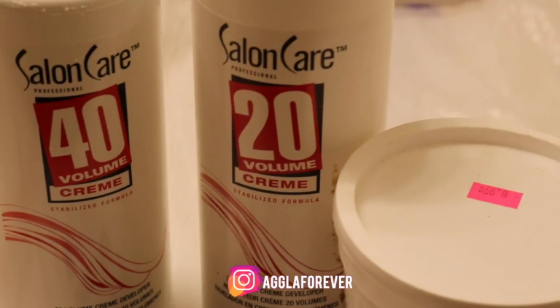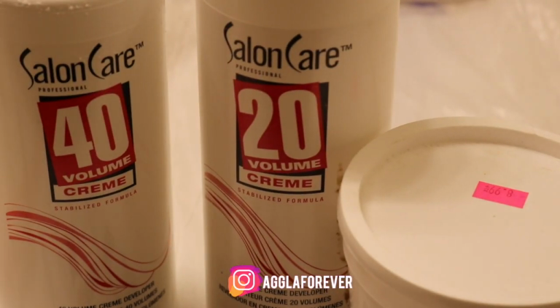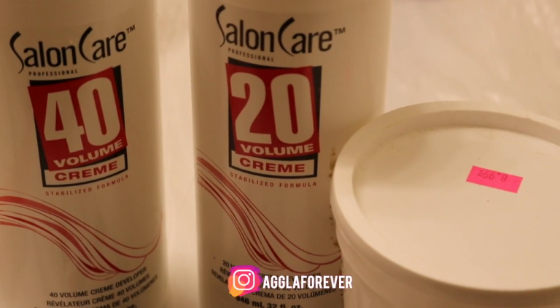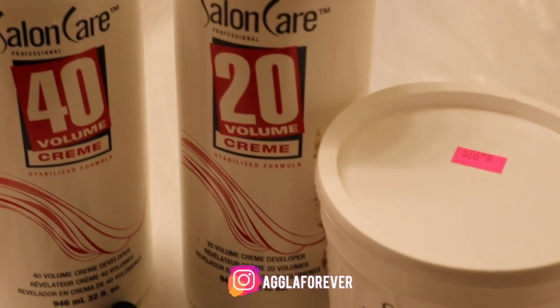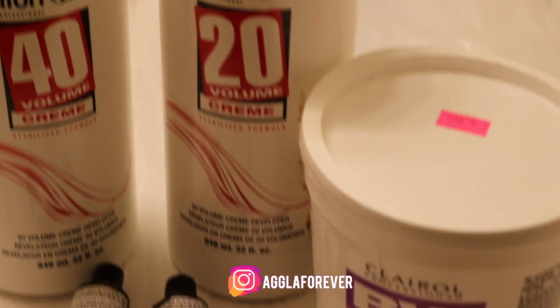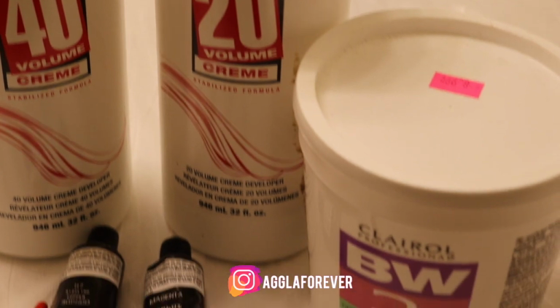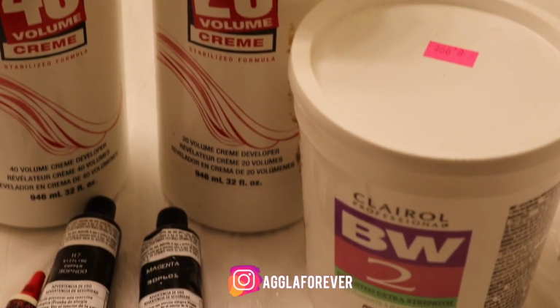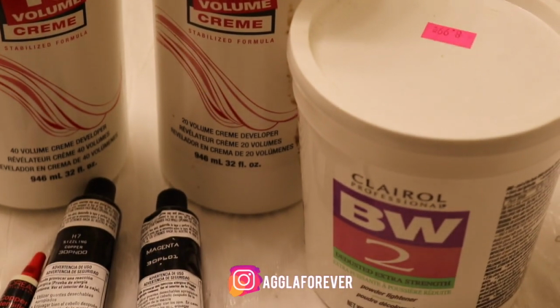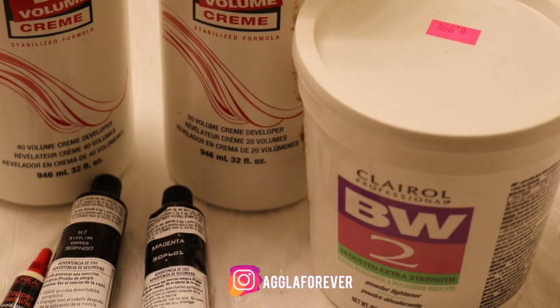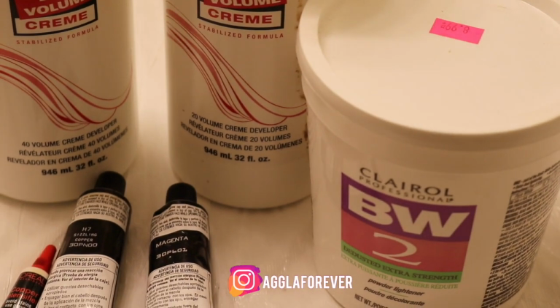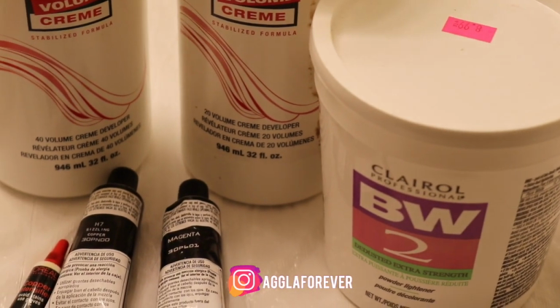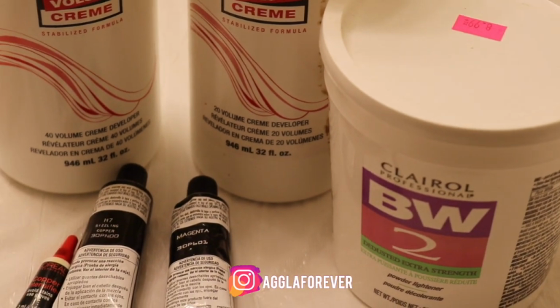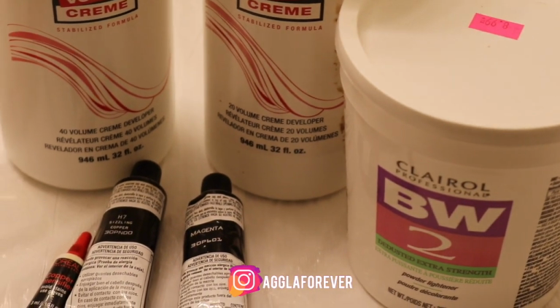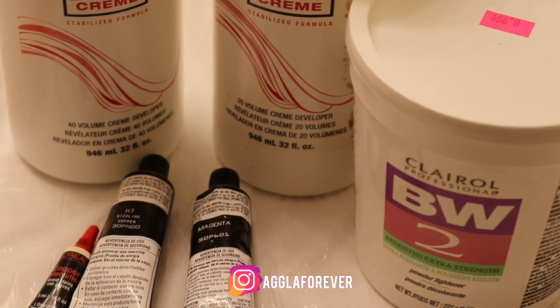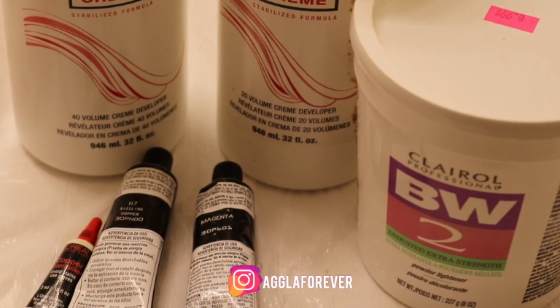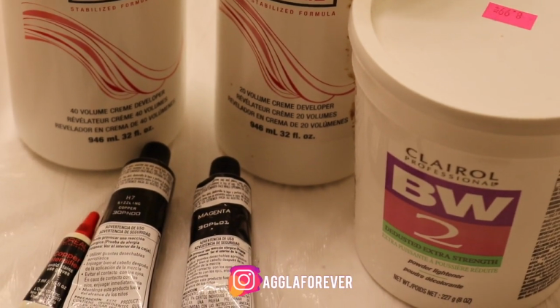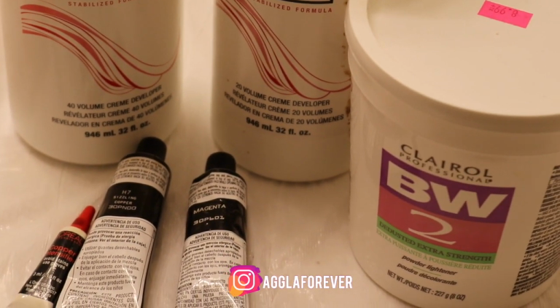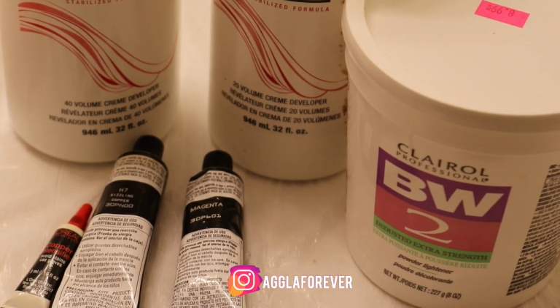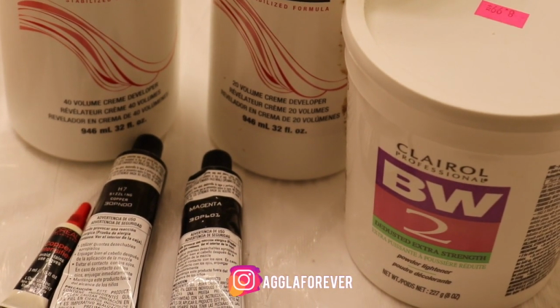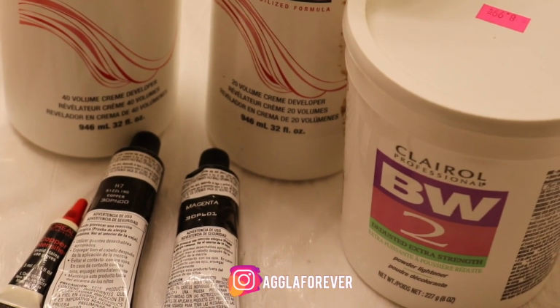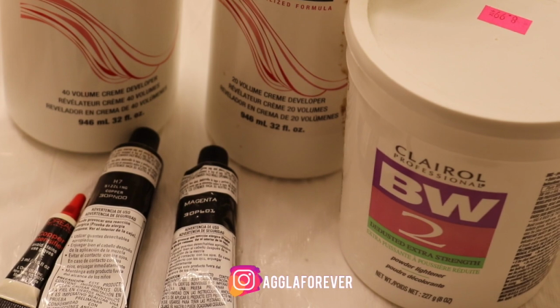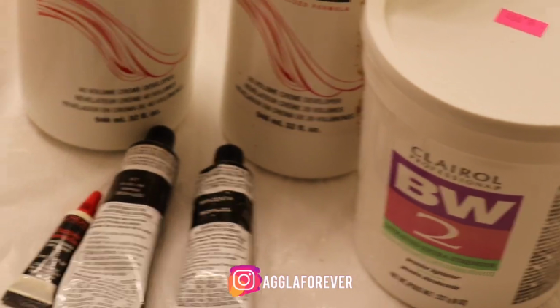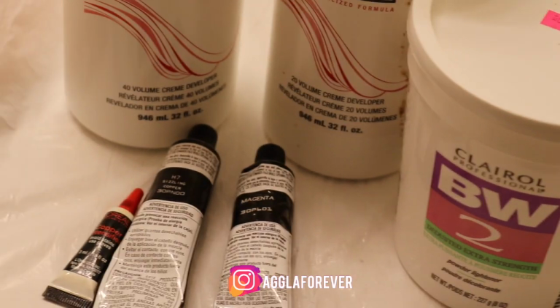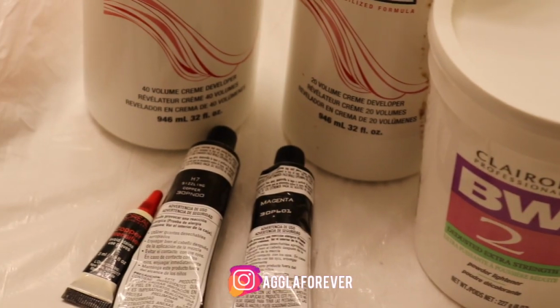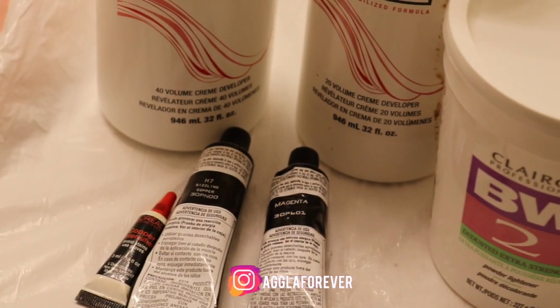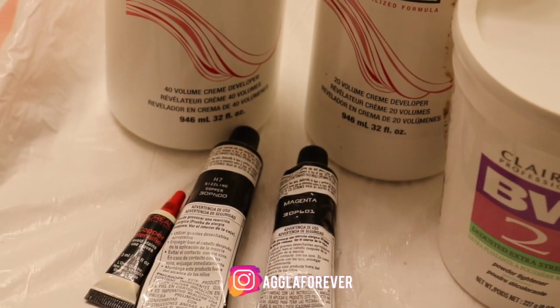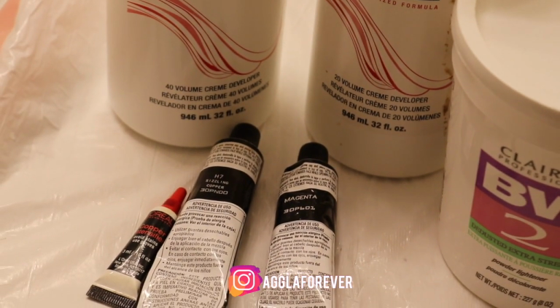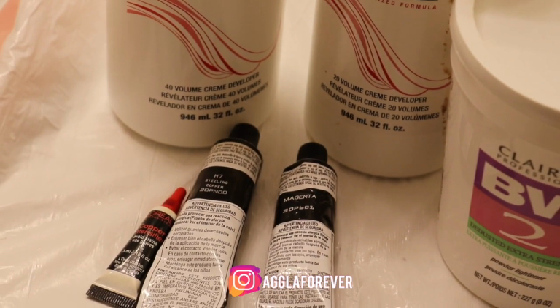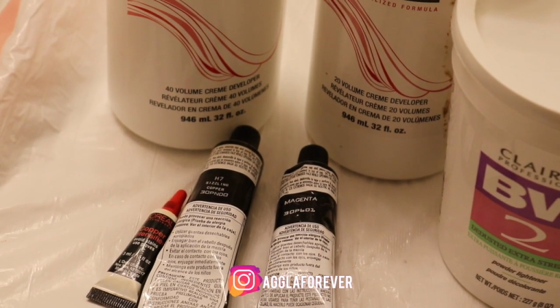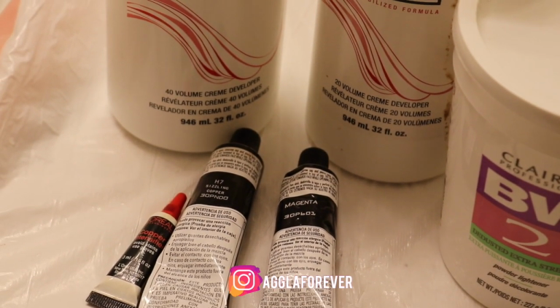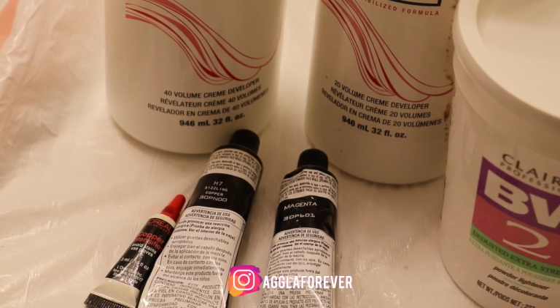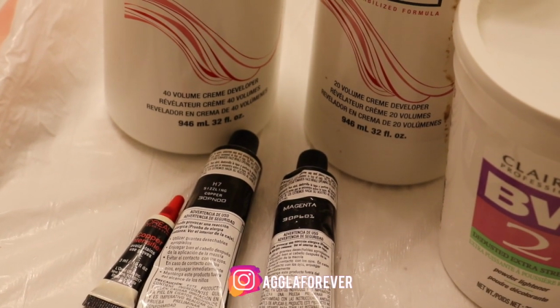Today I will be using 40 volume and 20 volume developer, and also L'Oreal high color magenta in the color copper, and also bleaching powder that you can get from your hair store.